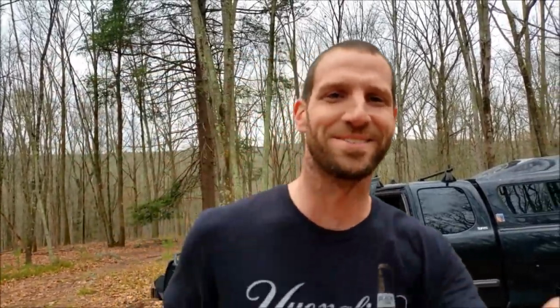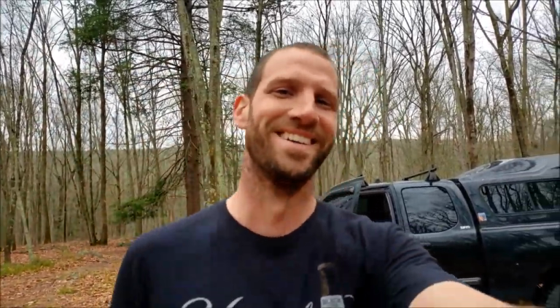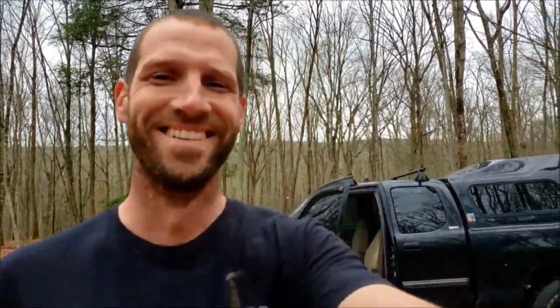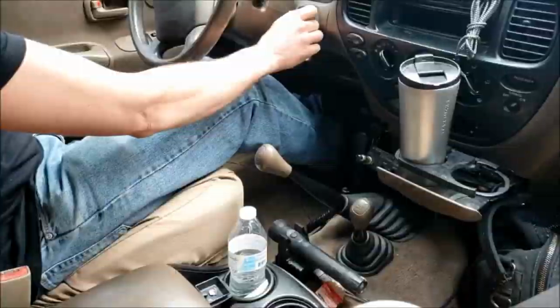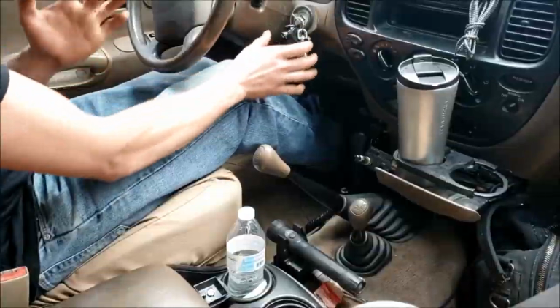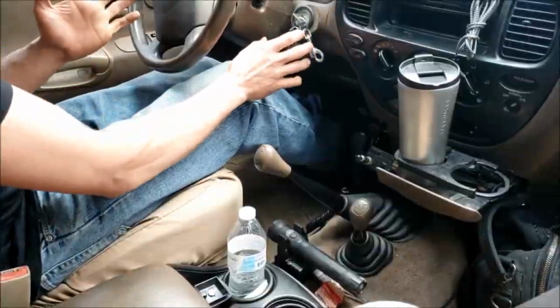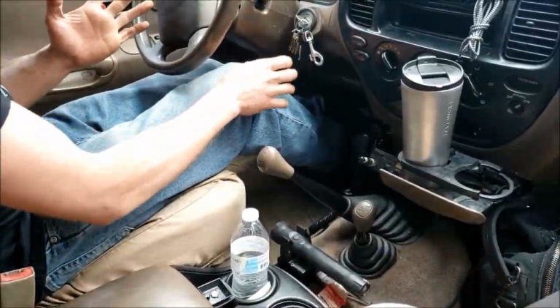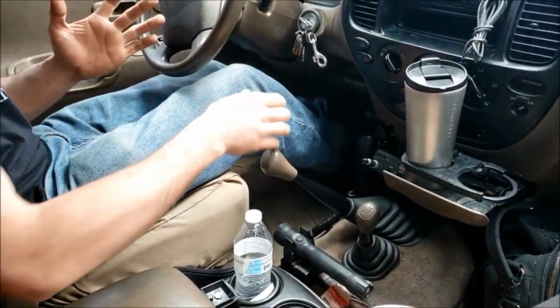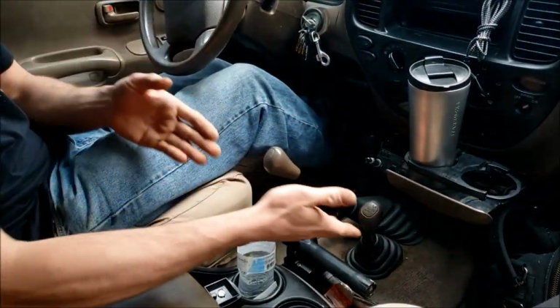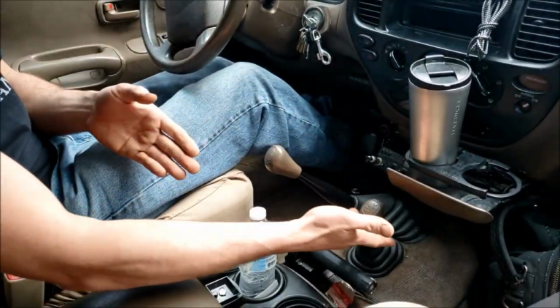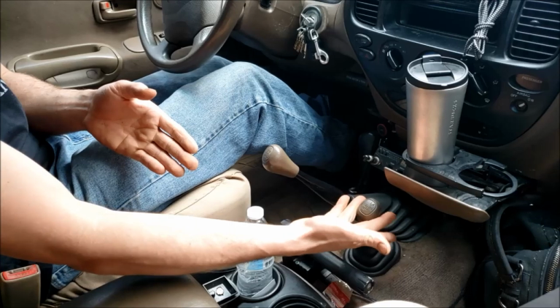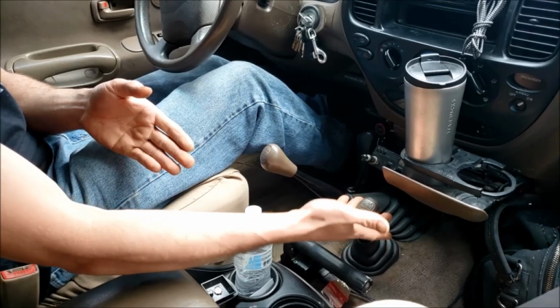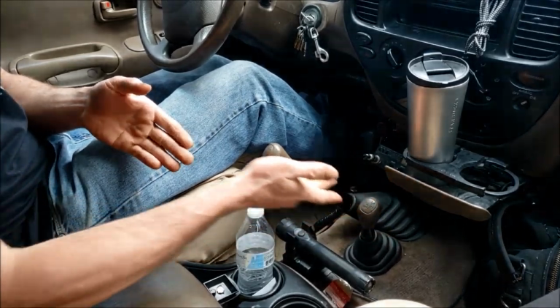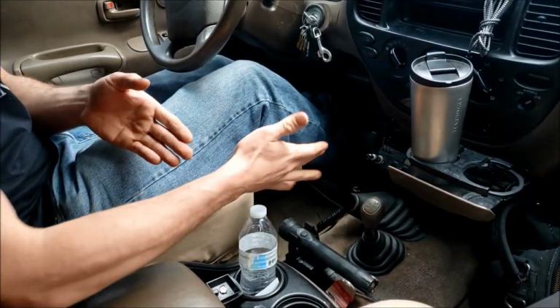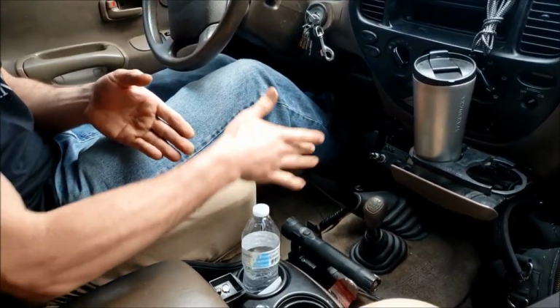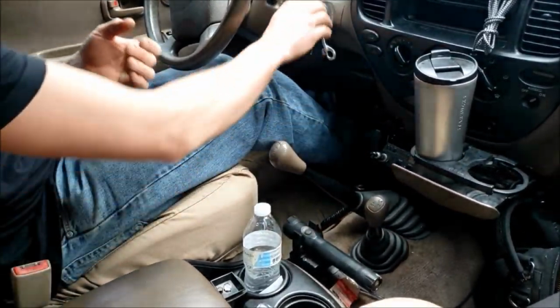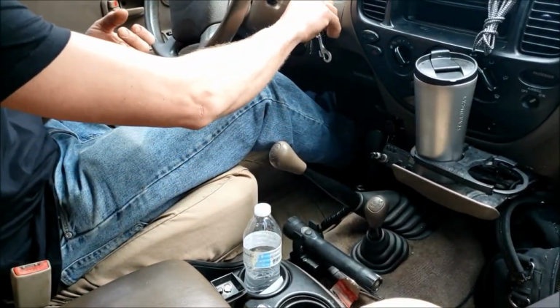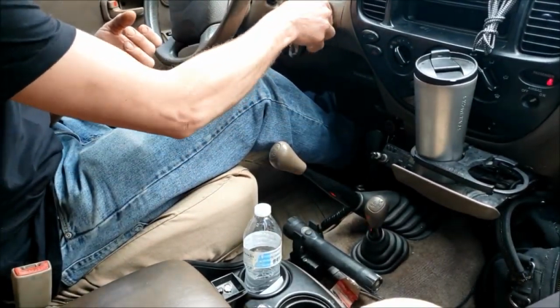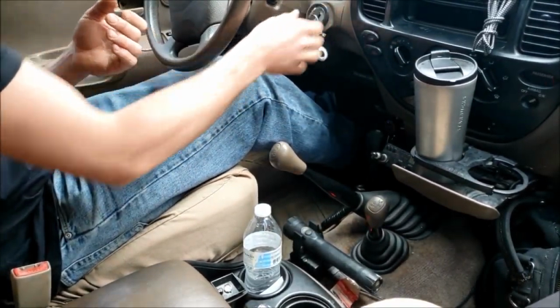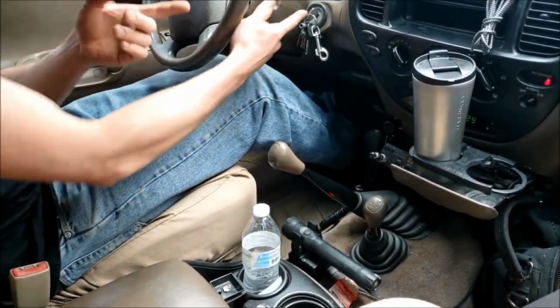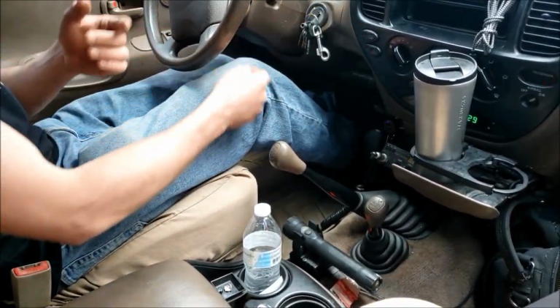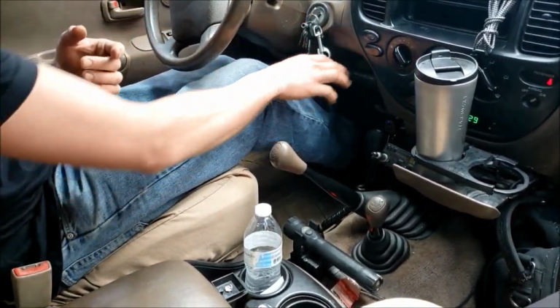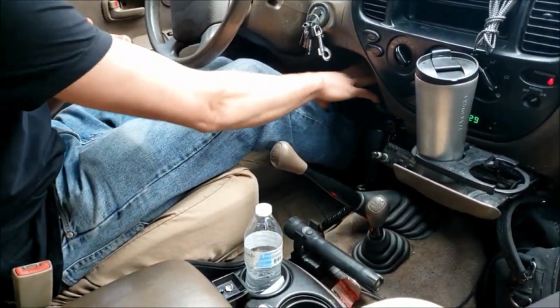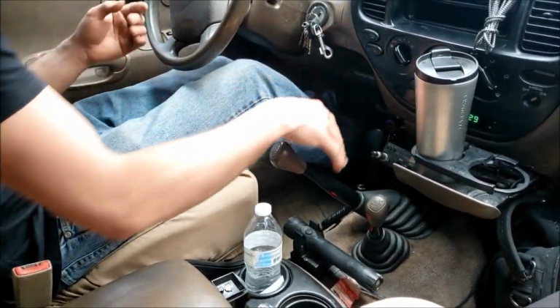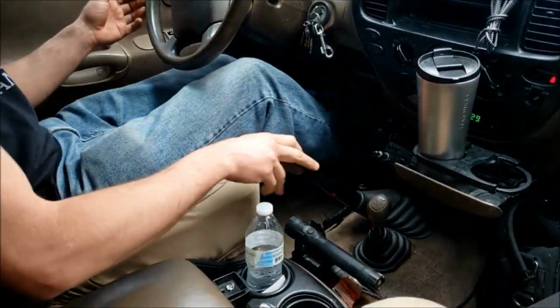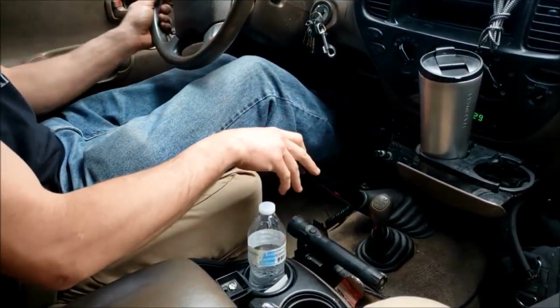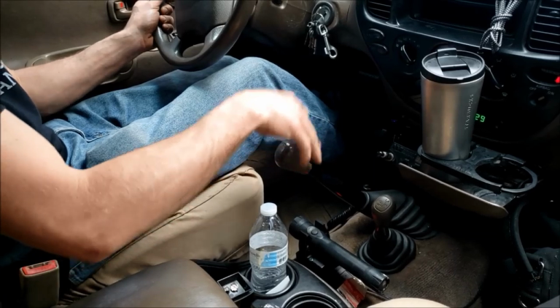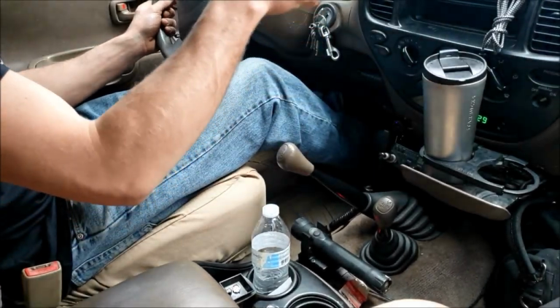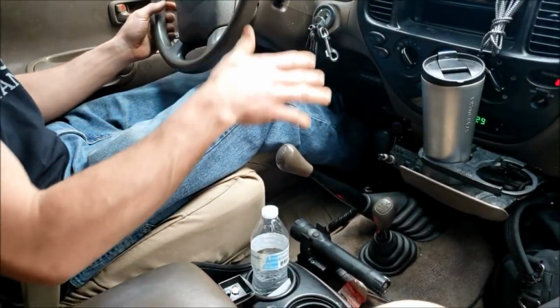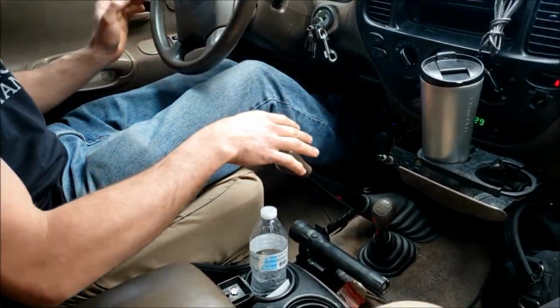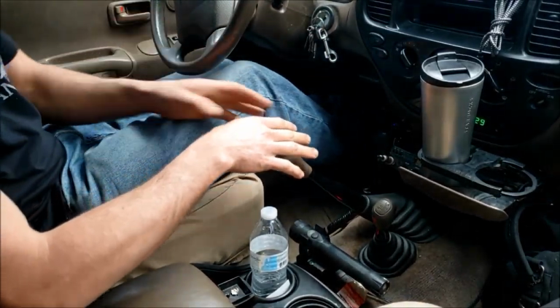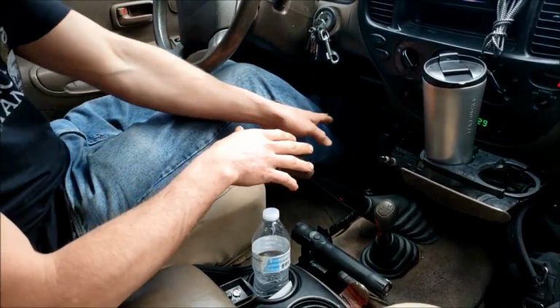But yeah, you cannot do that with an automatic transmission. I killed my battery last night like a dummy, but we're still going to get out alright. I actually have a jump battery in the bed too, but we're good on all angles.